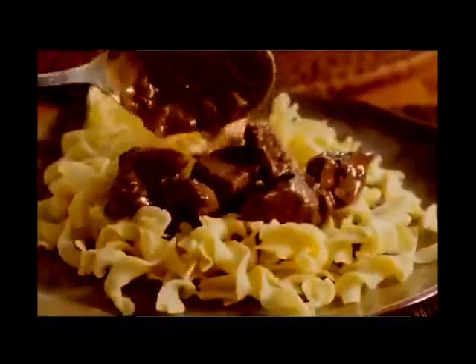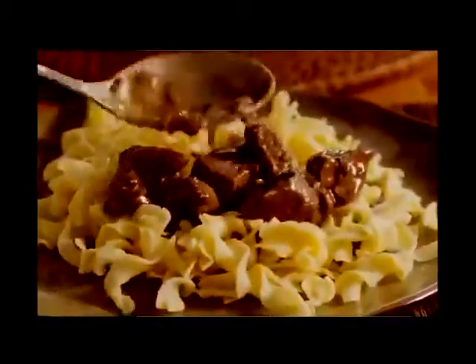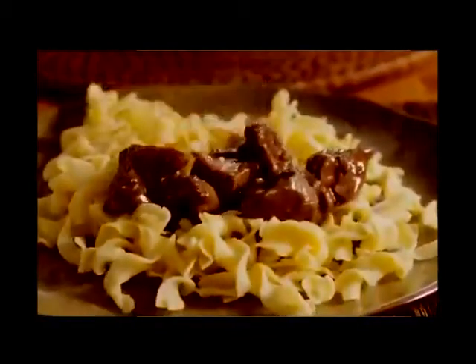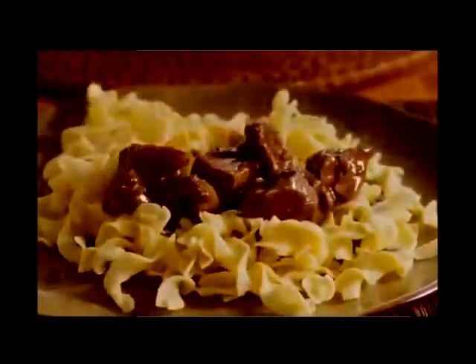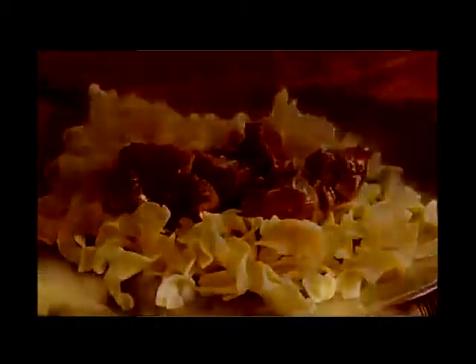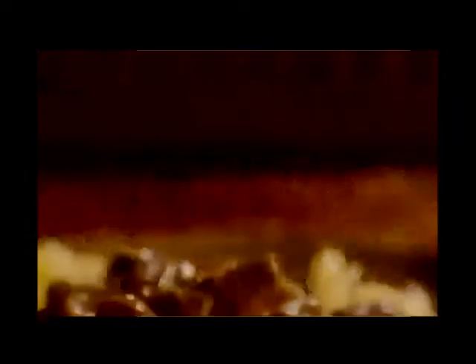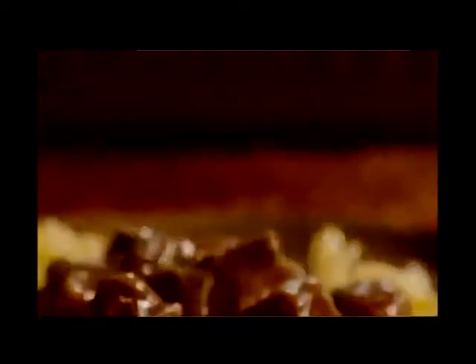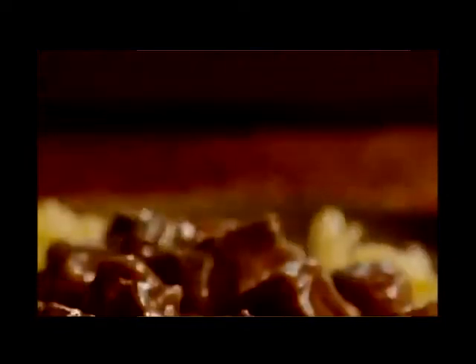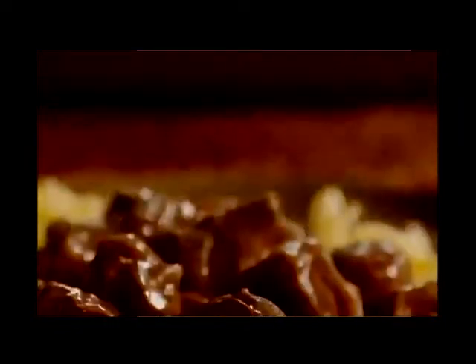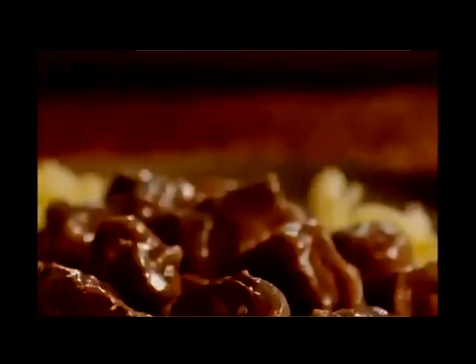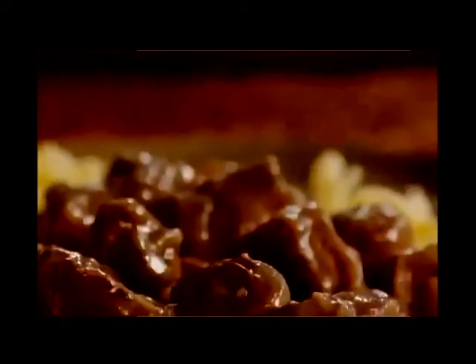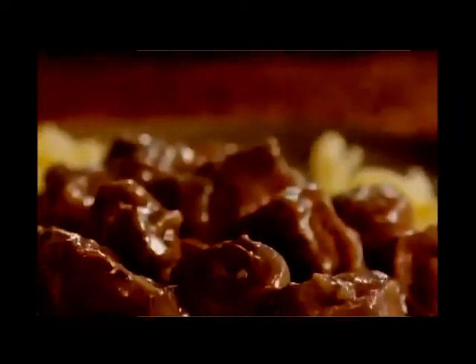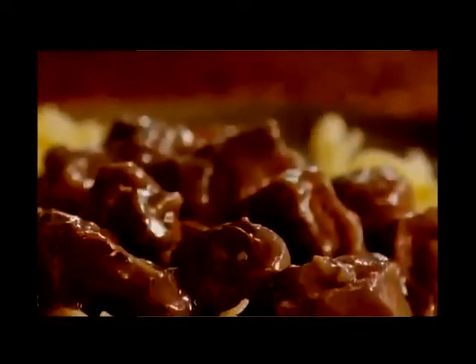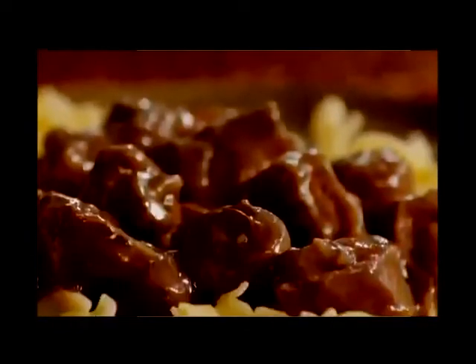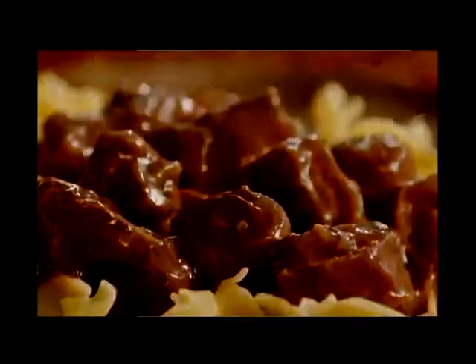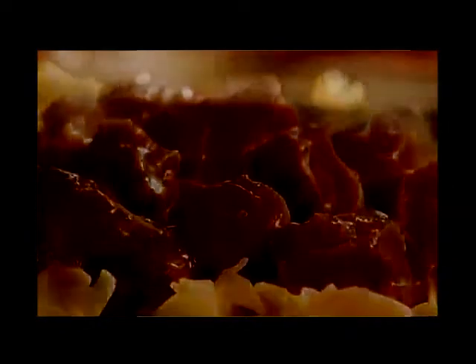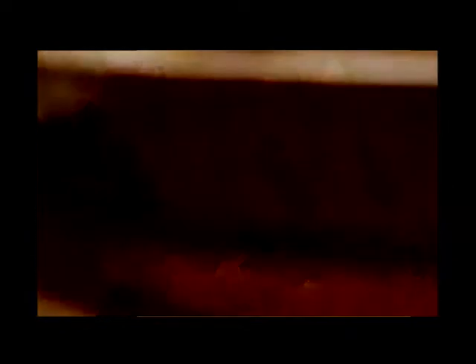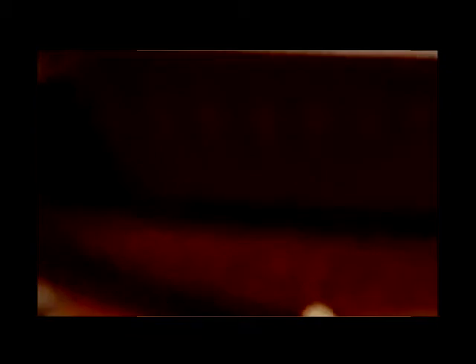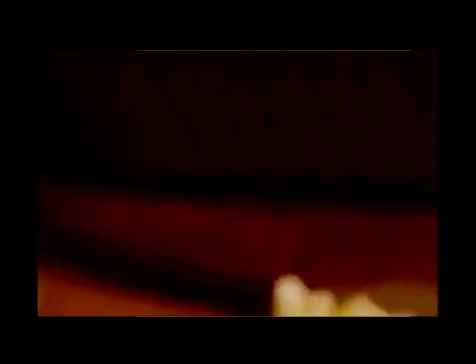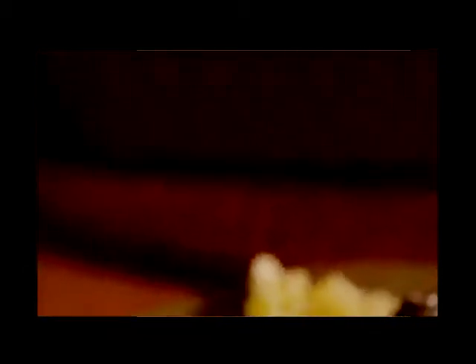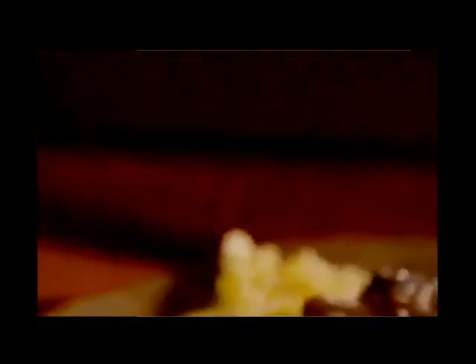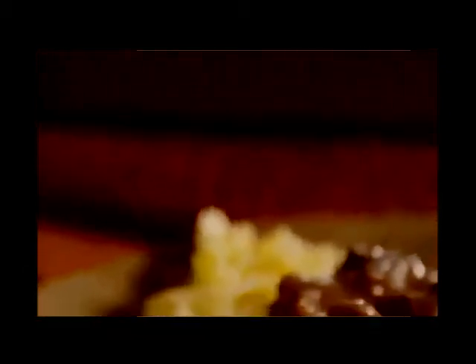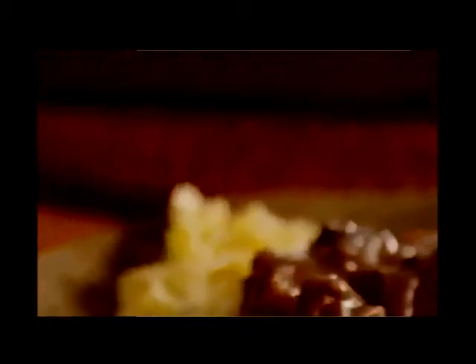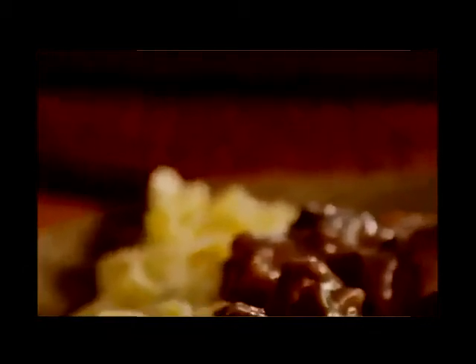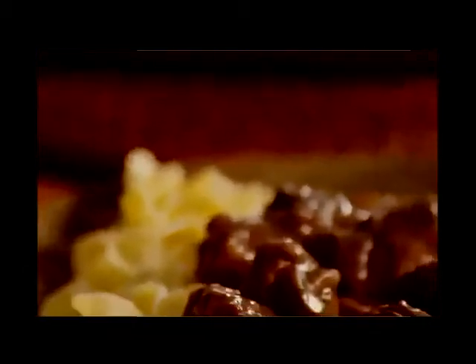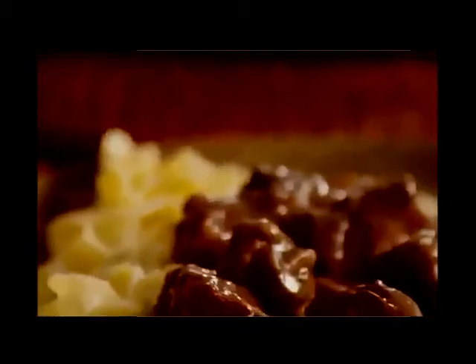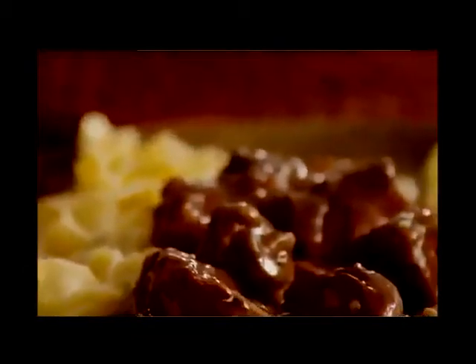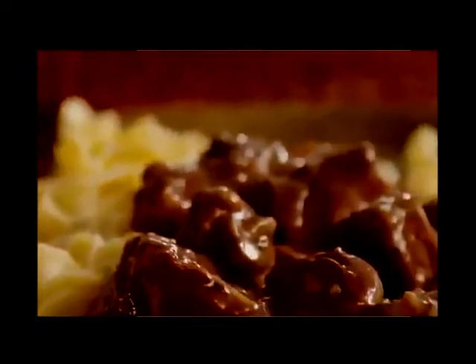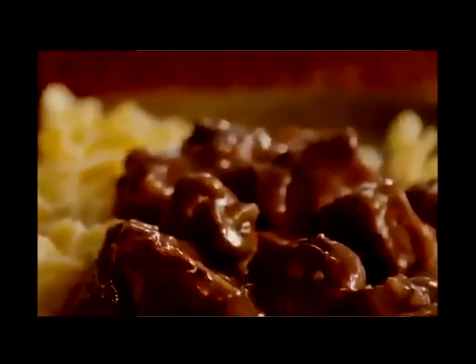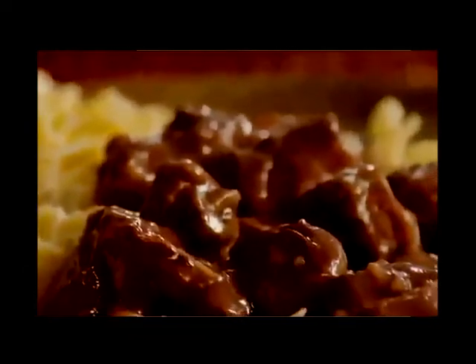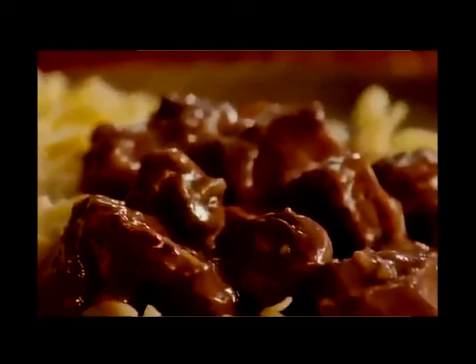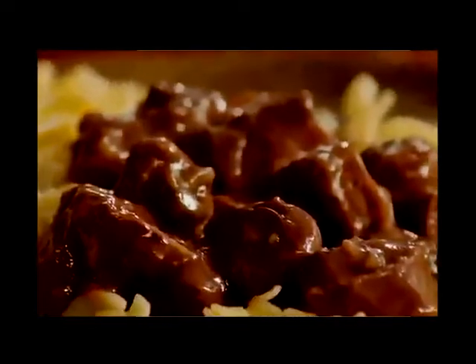All Recipes member Cheryl likes to slow cook beef tips and noodles. She says she doubled the recipe, threw everything into the slow cooker, and cooked it on high for four hours. She then mixed in the cooked noodles before serving, and everyone loved it.